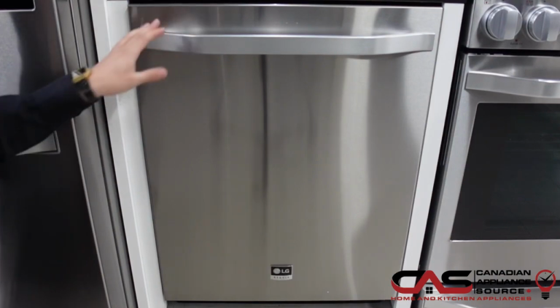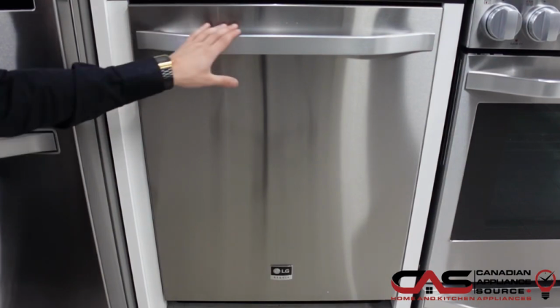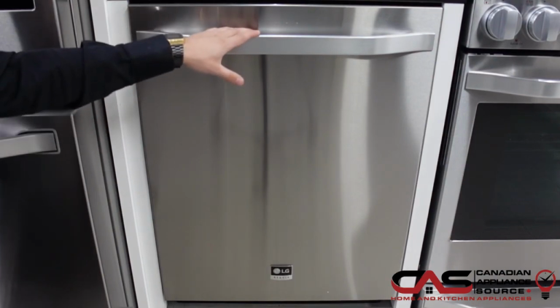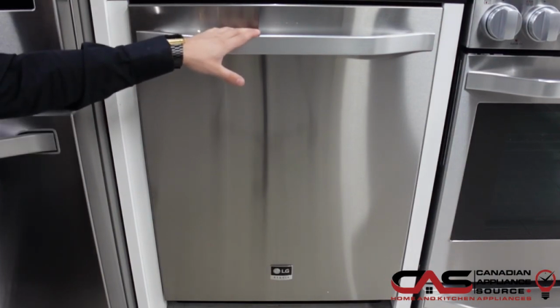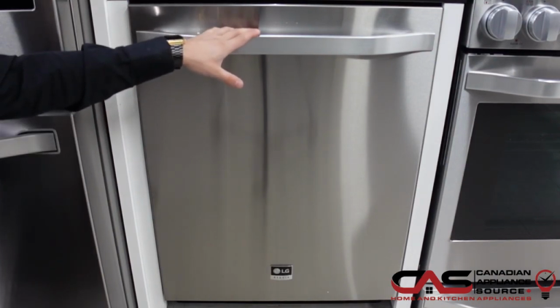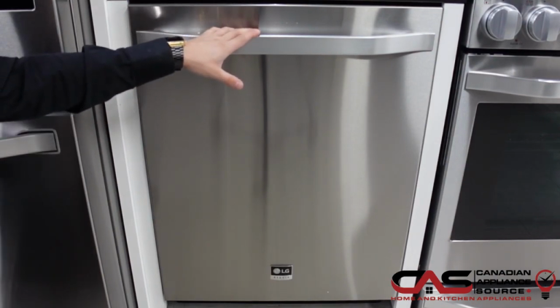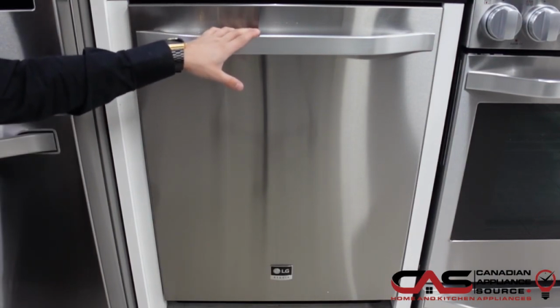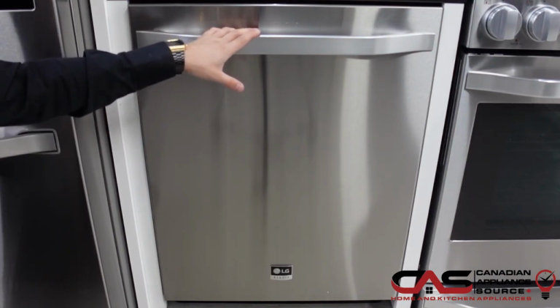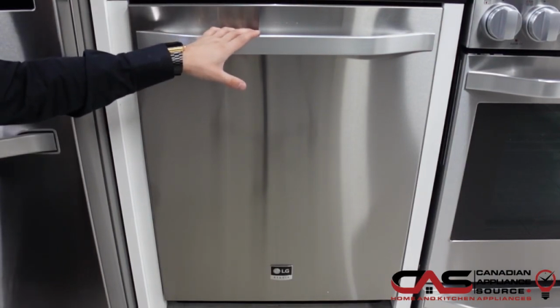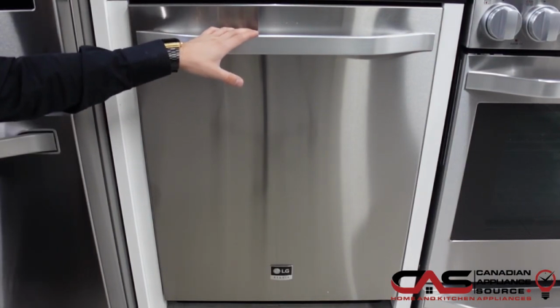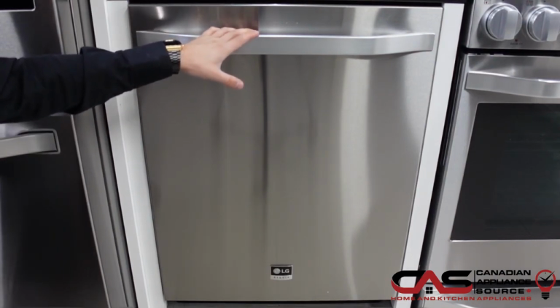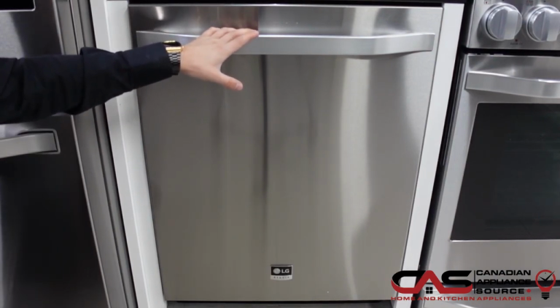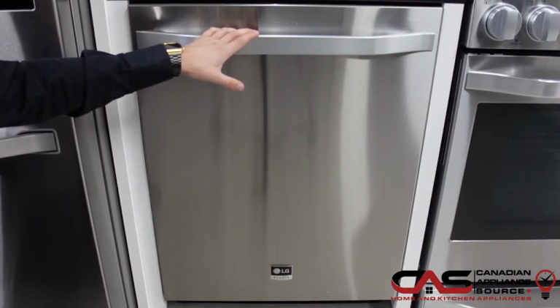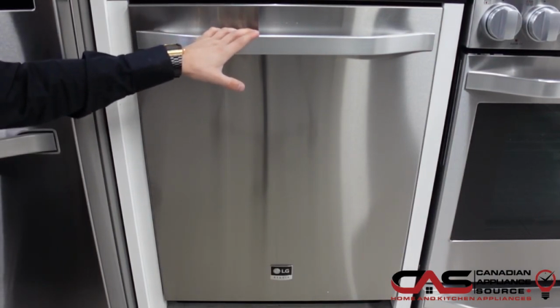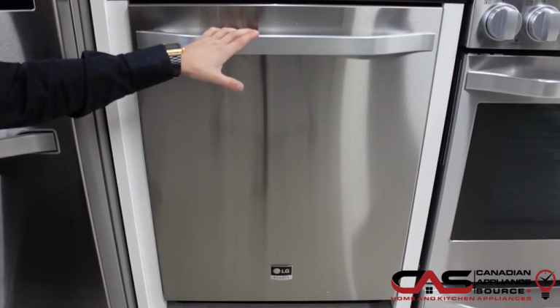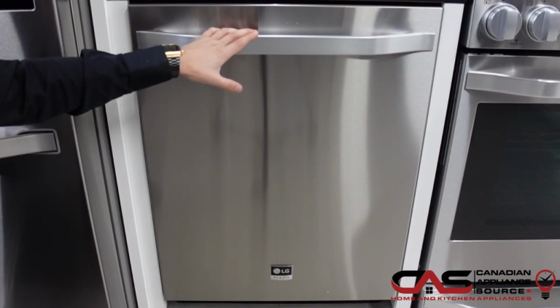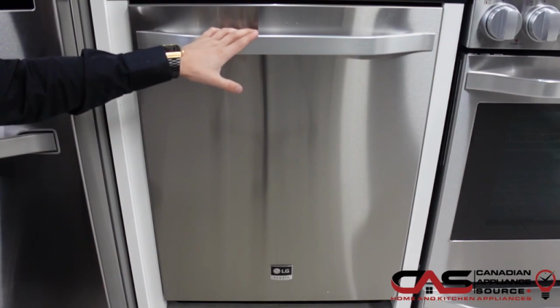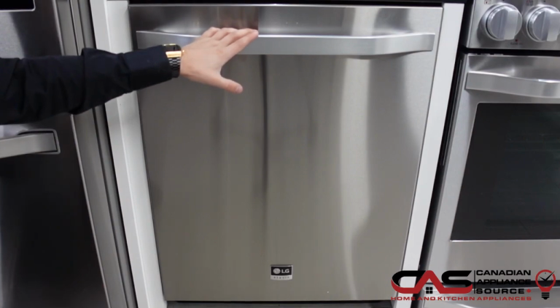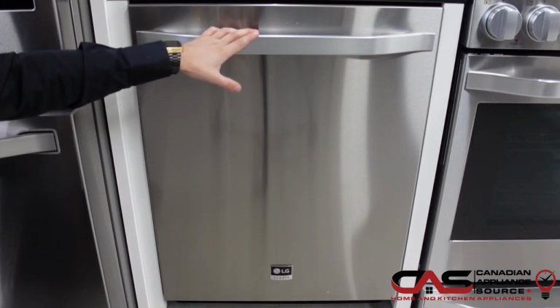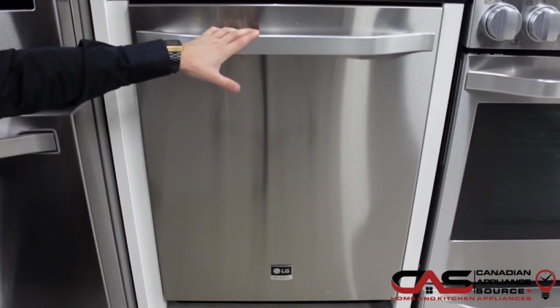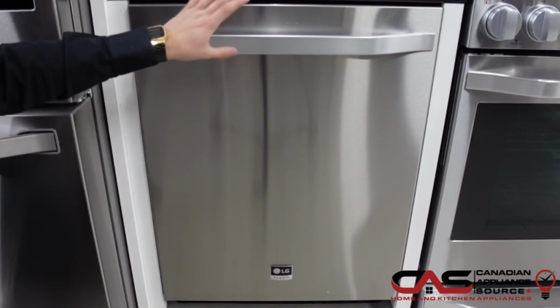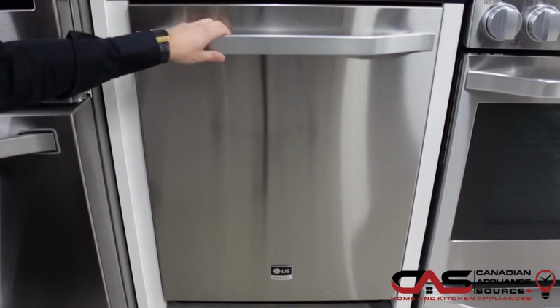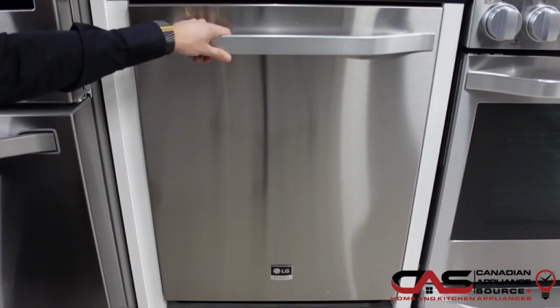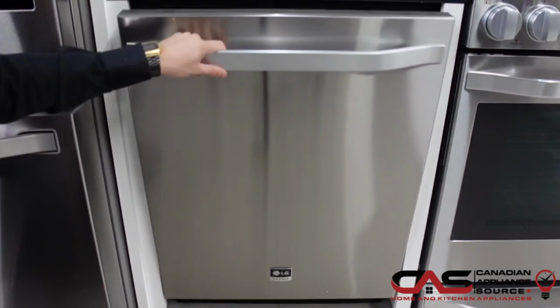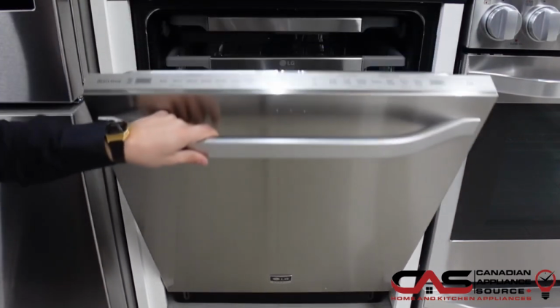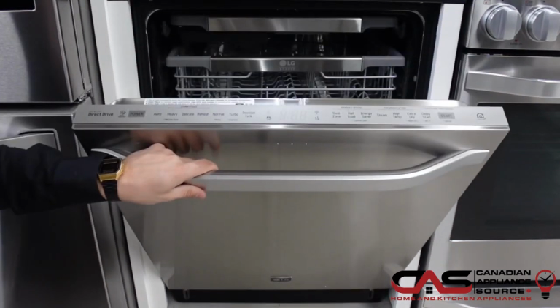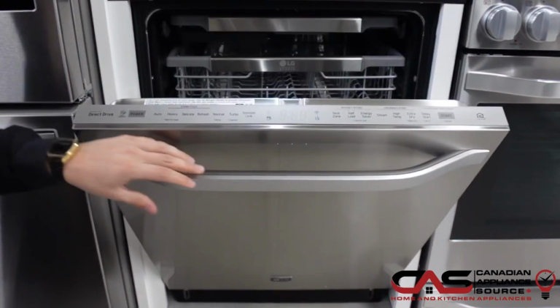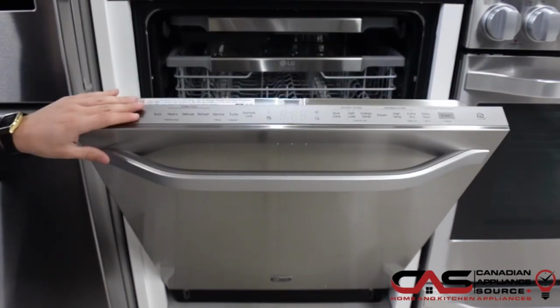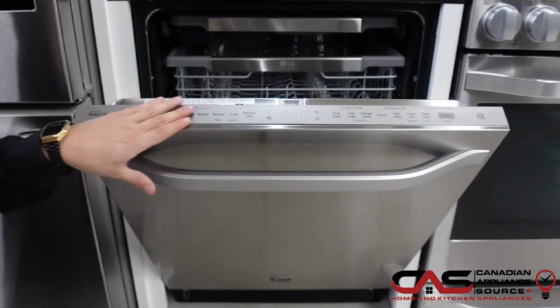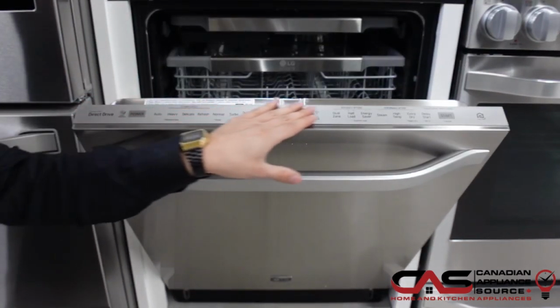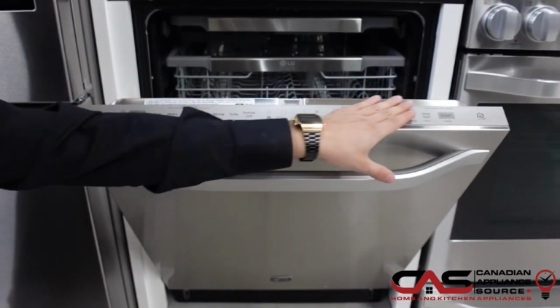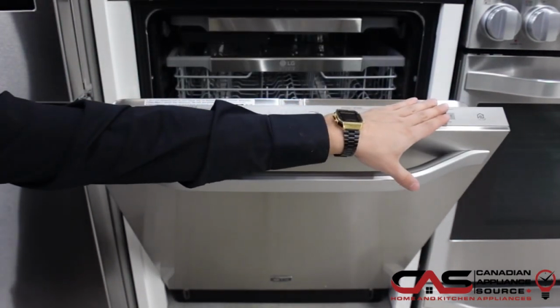24 inches across, 40 decibels — so extremely quiet, you're not even going to hear this at all. You do get 10 wash cycles, all located right here.